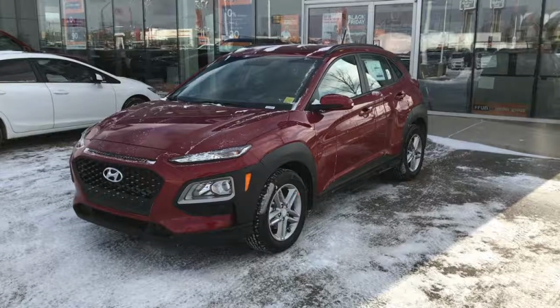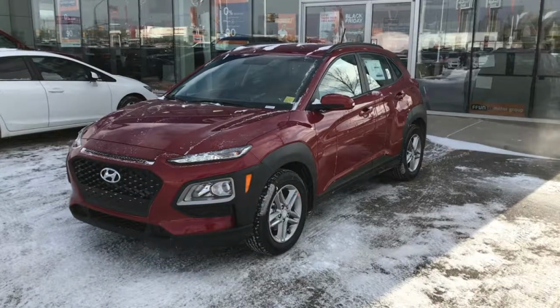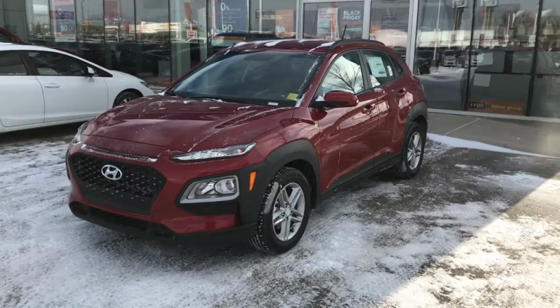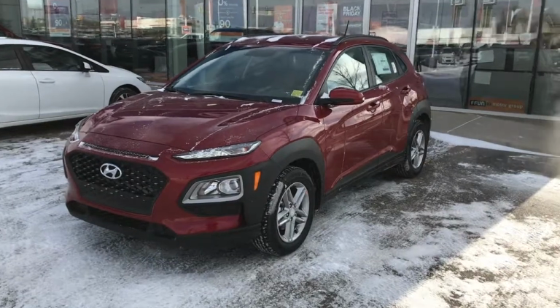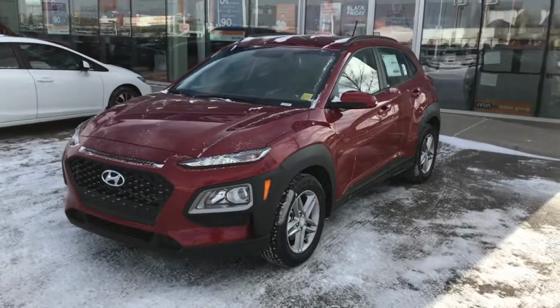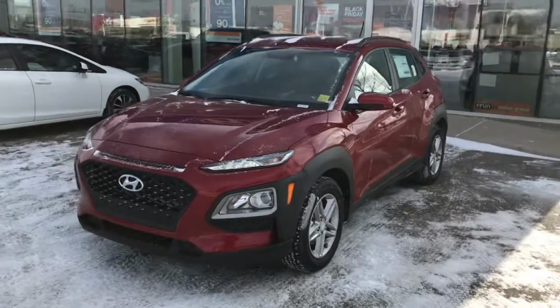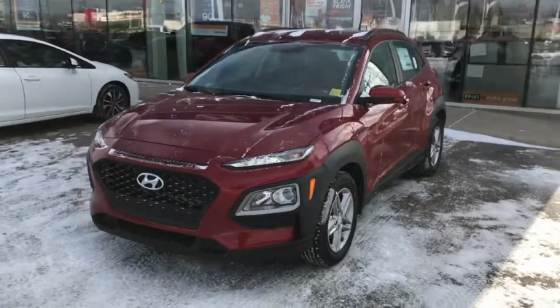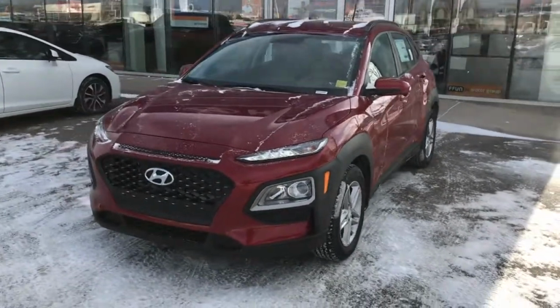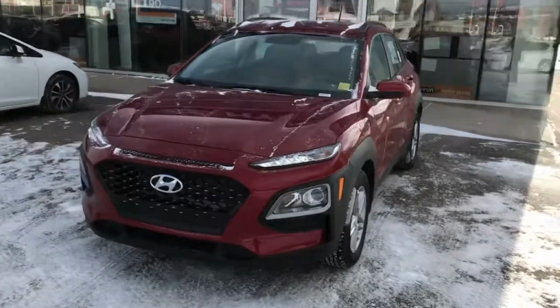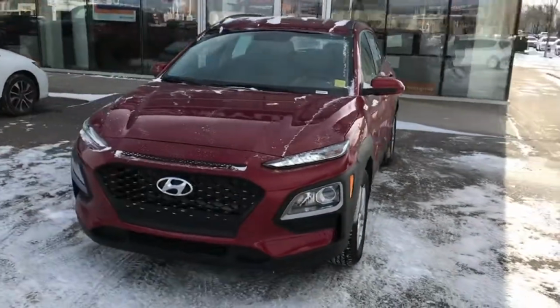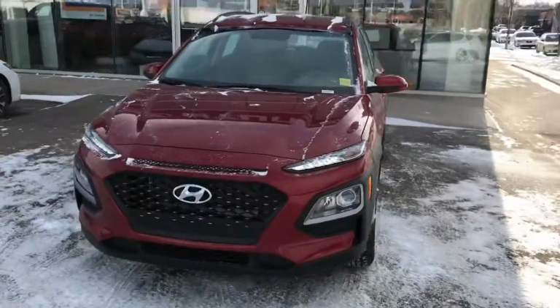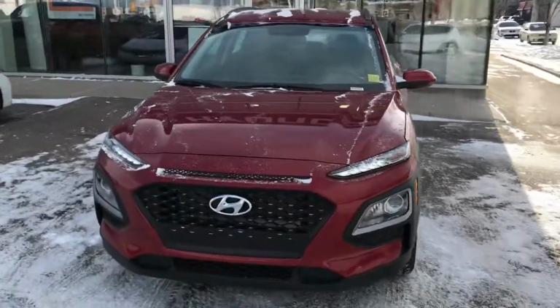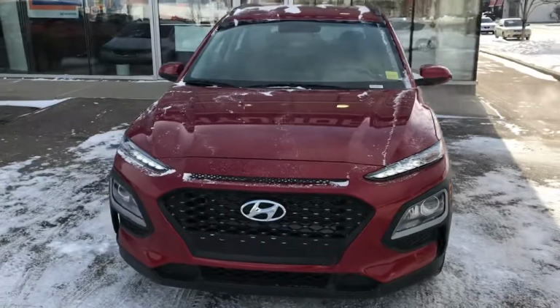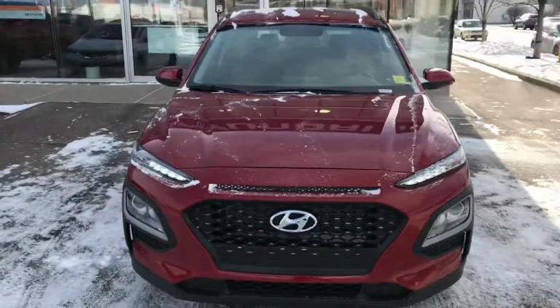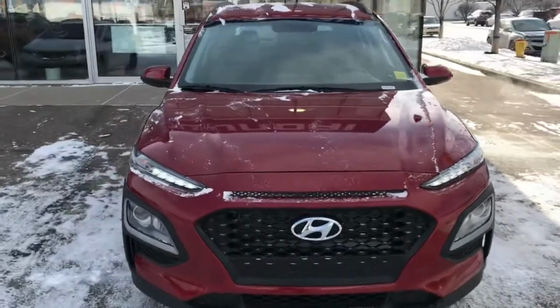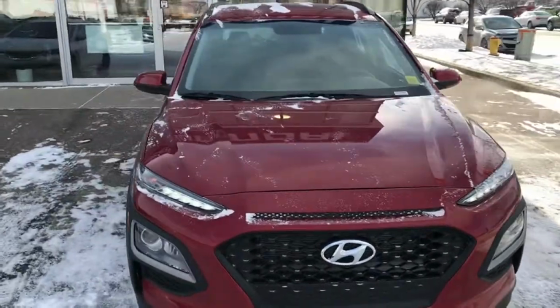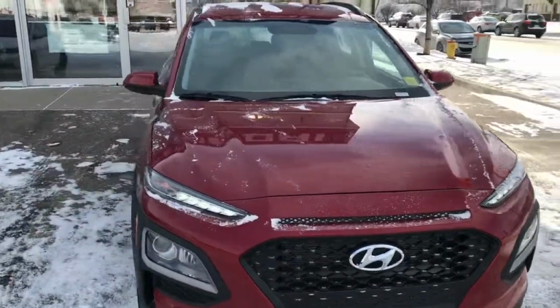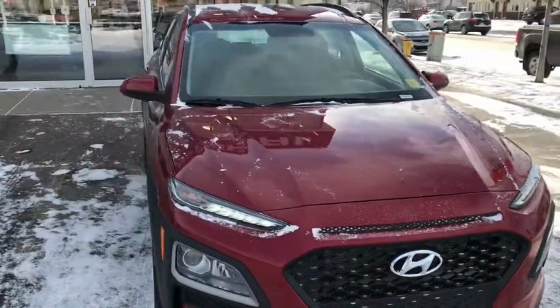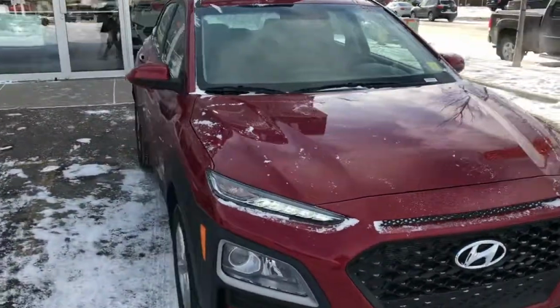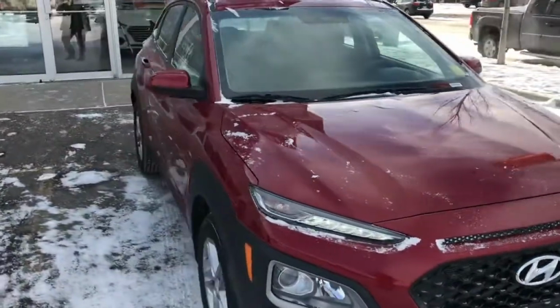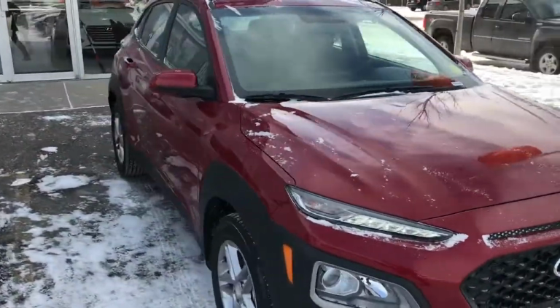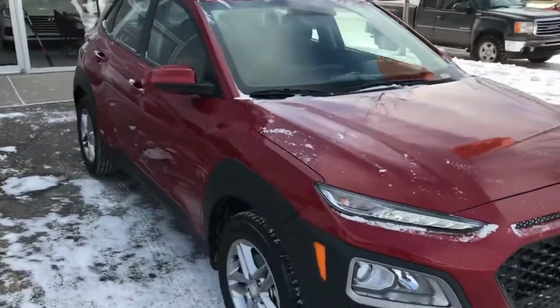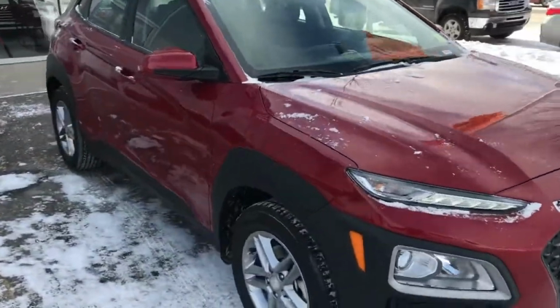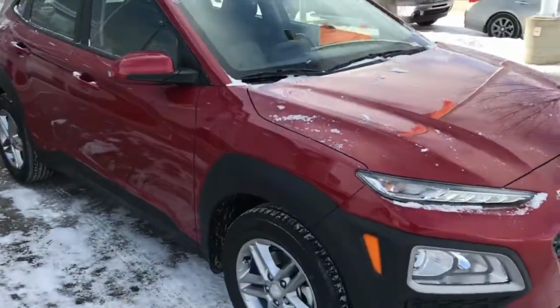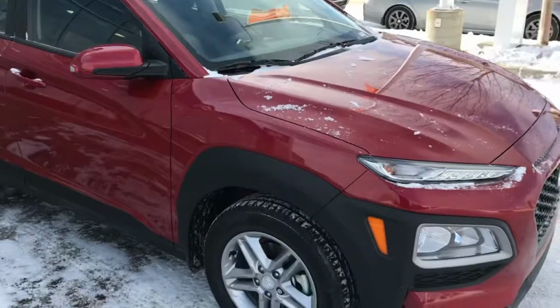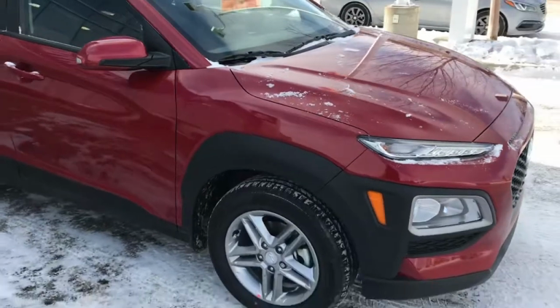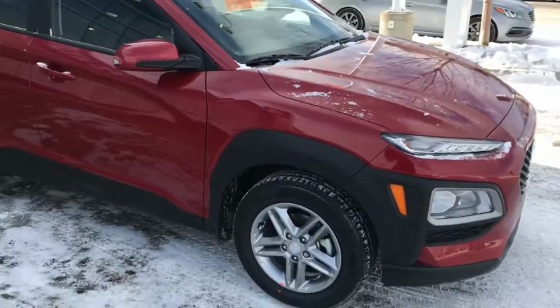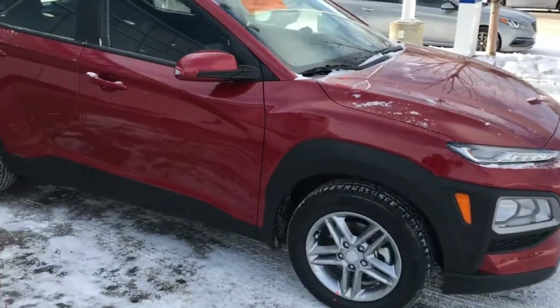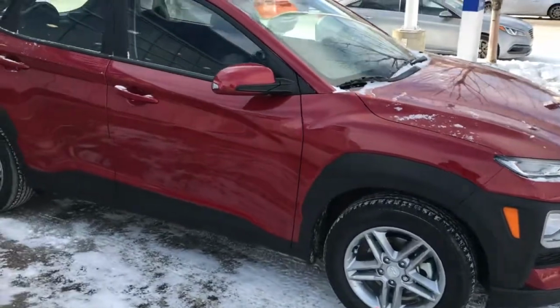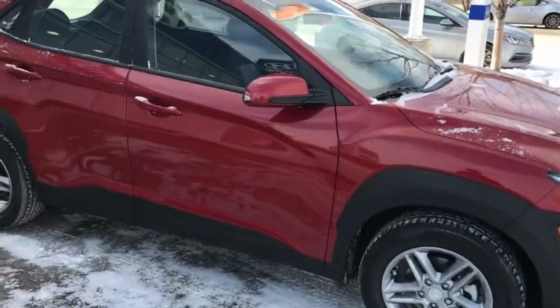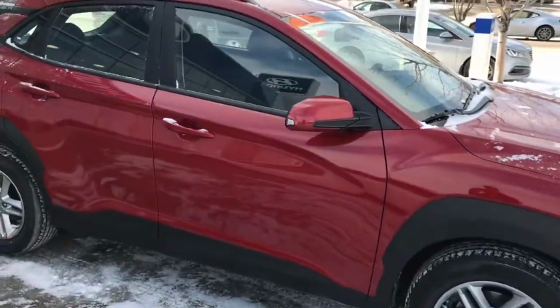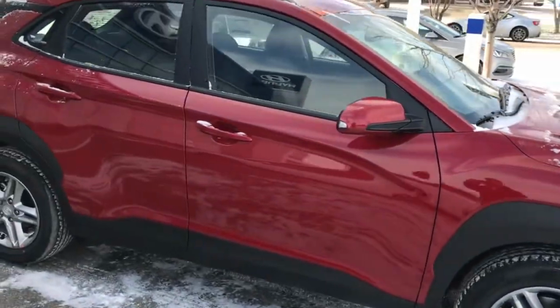Hi Ashley, it's Dan with Saskatoon North Hyundai. I just wanted to send you a video of the 2019 Hyundai Kona that you've inquired about. This is the Essential Front Wheel Drive in Pulse Red.